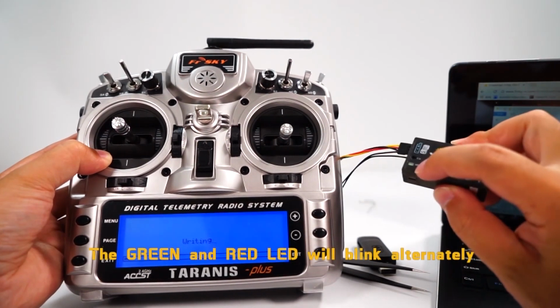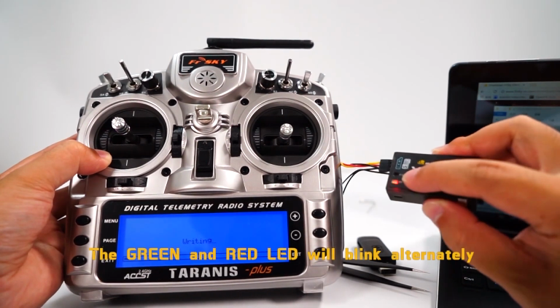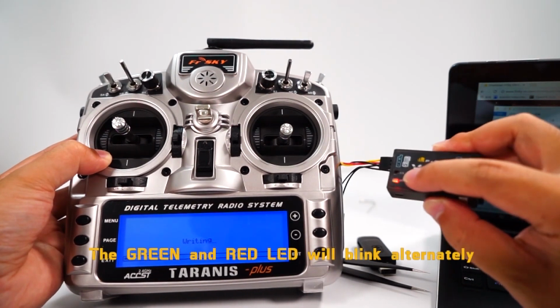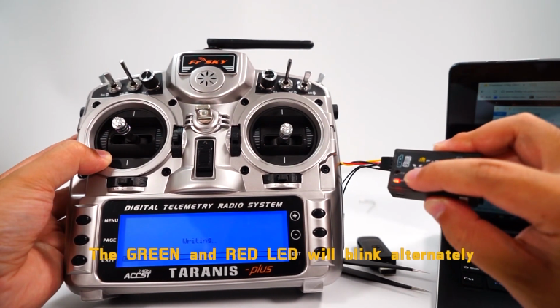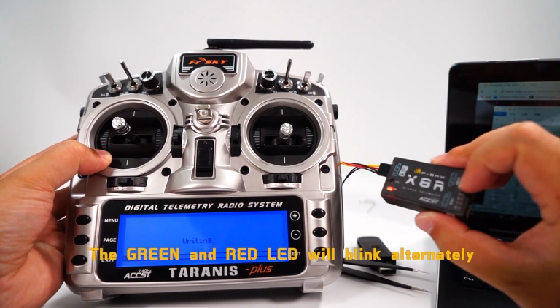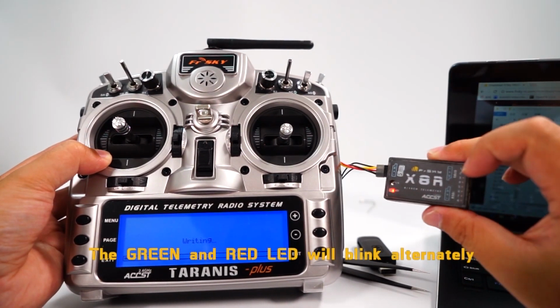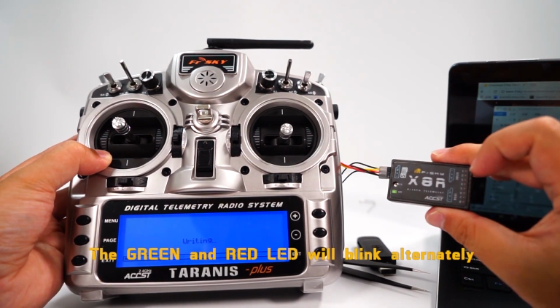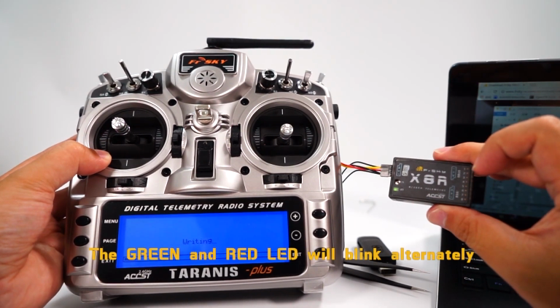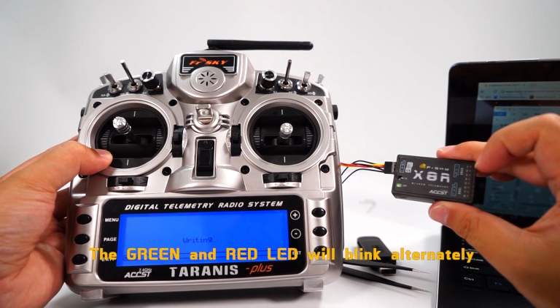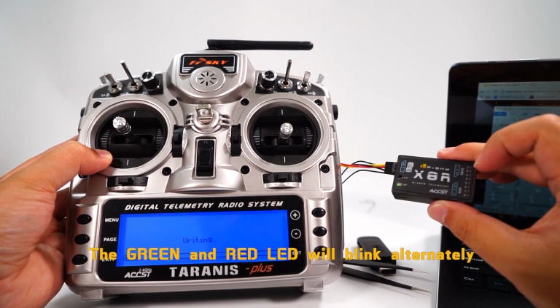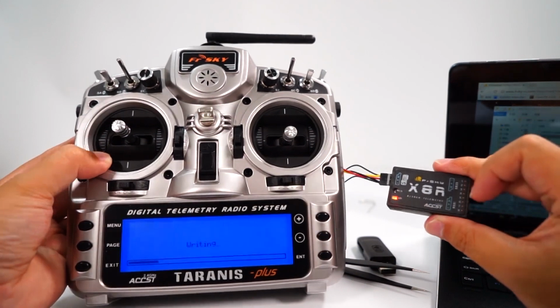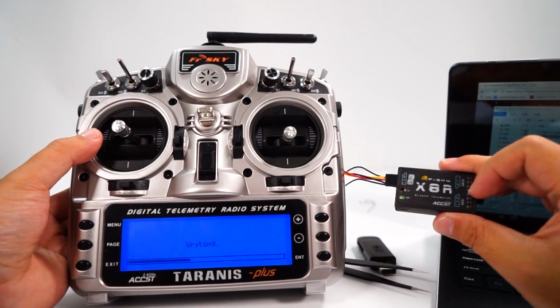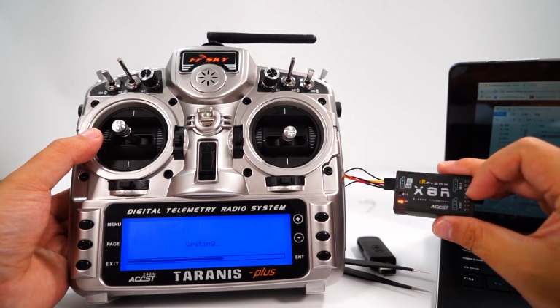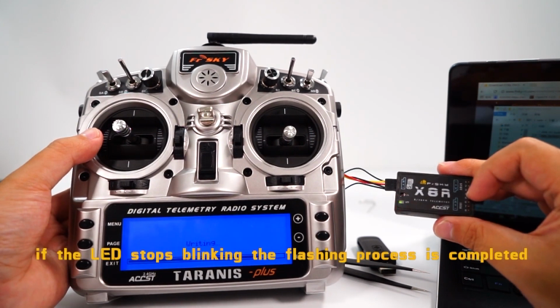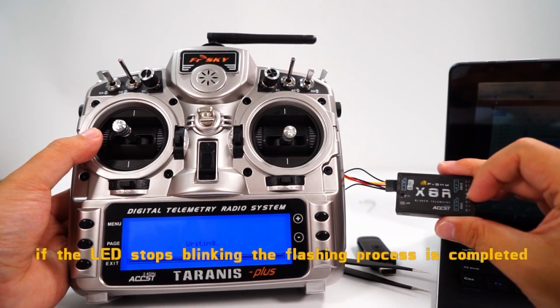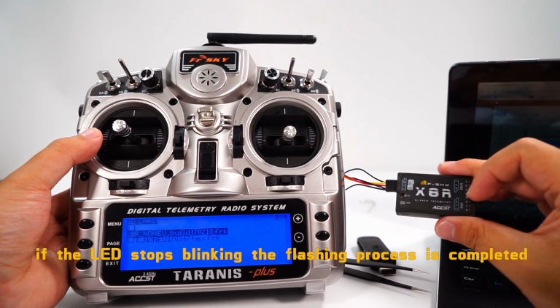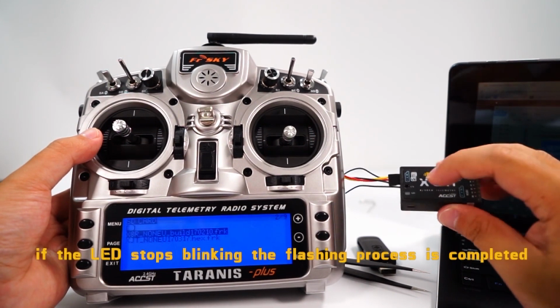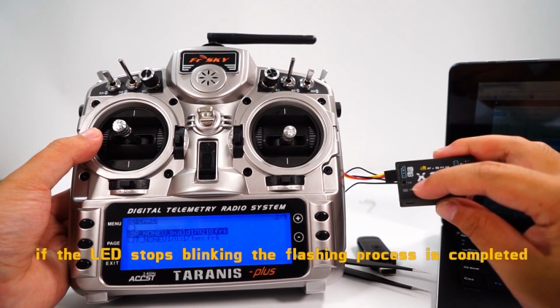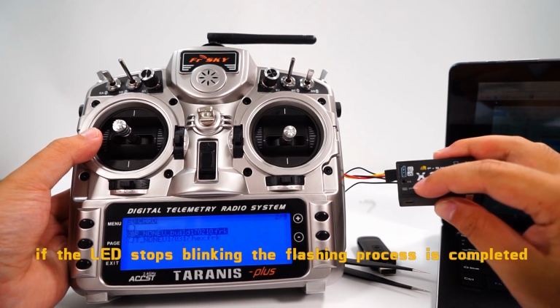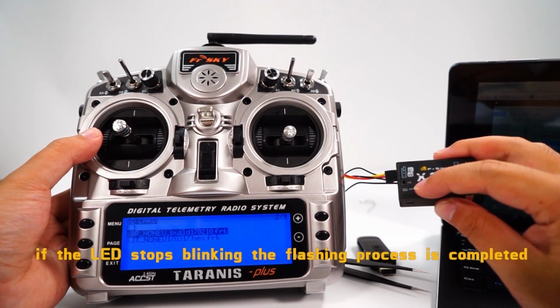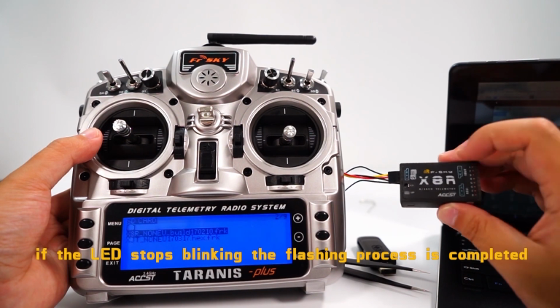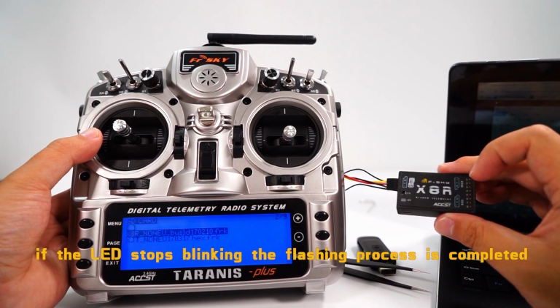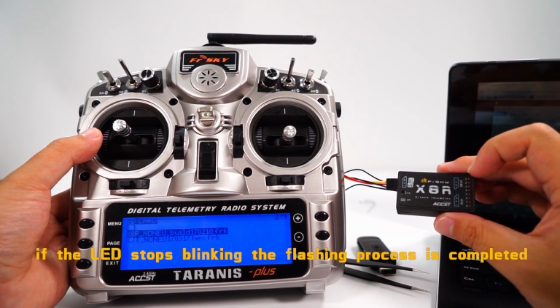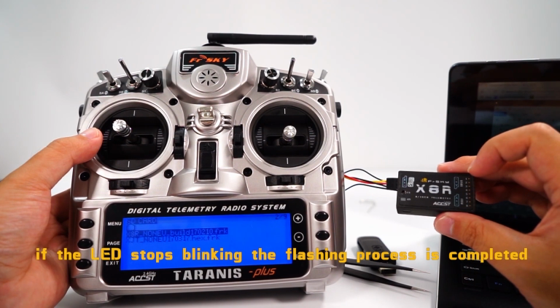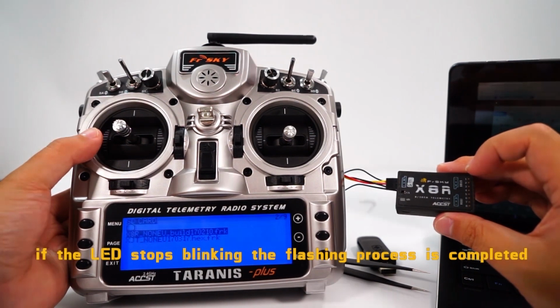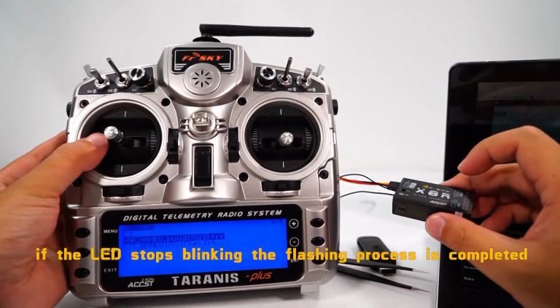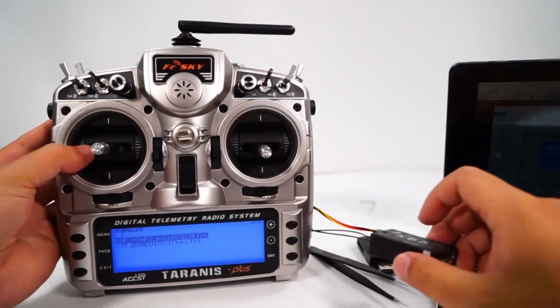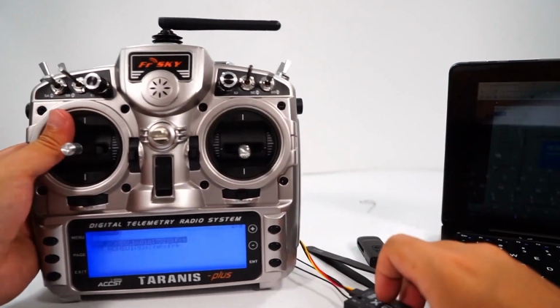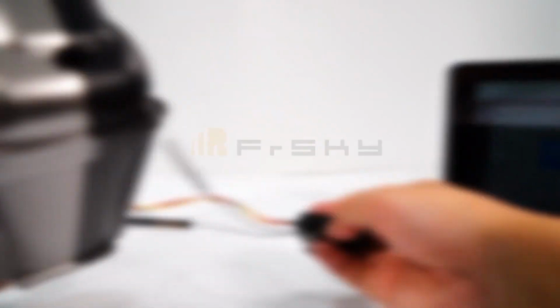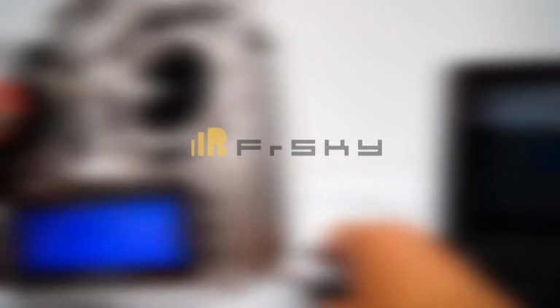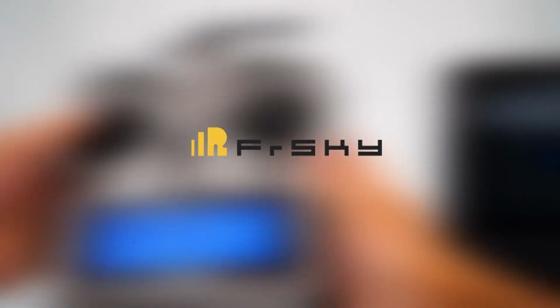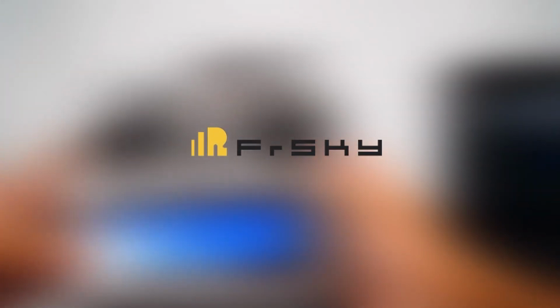The green and the red LED will blink alternately during flashing. If the LED stops blinking, the flashing process is completed.